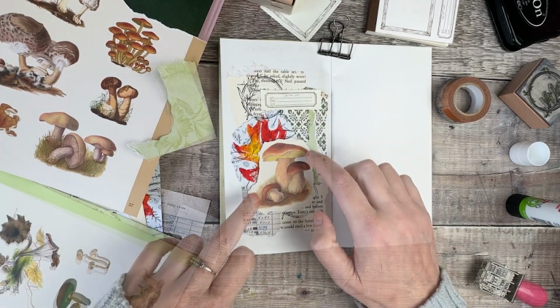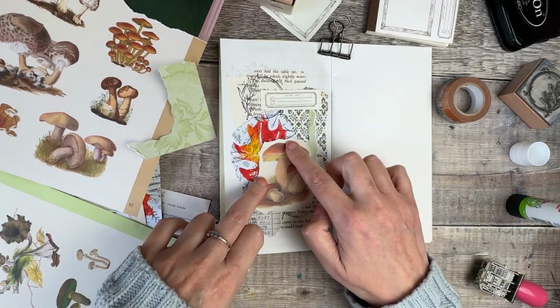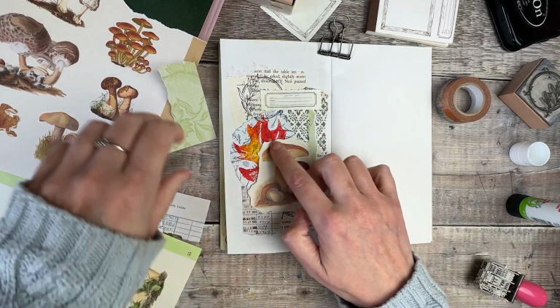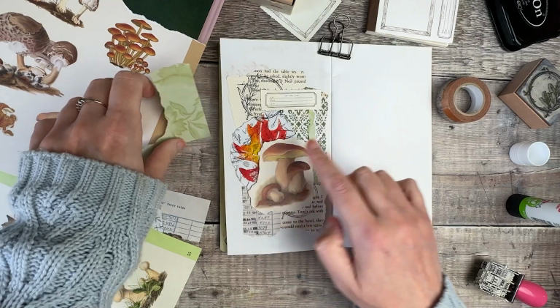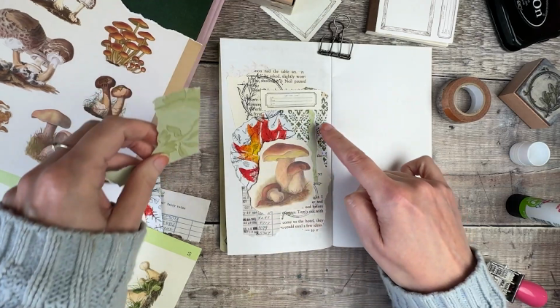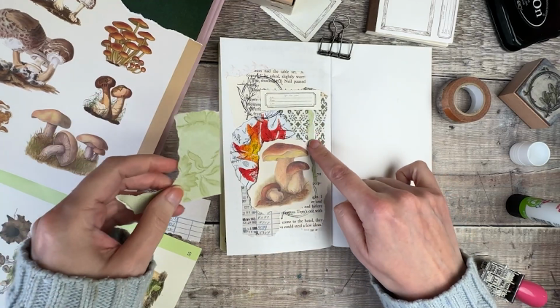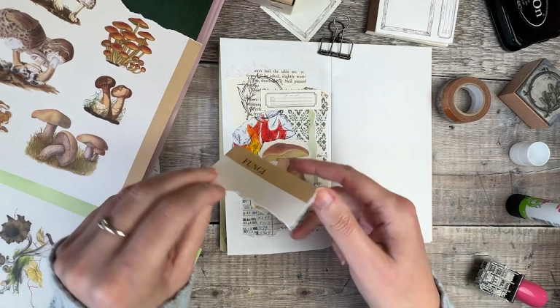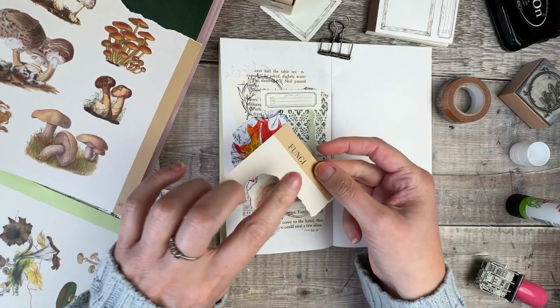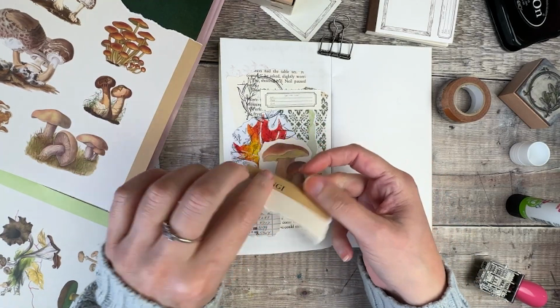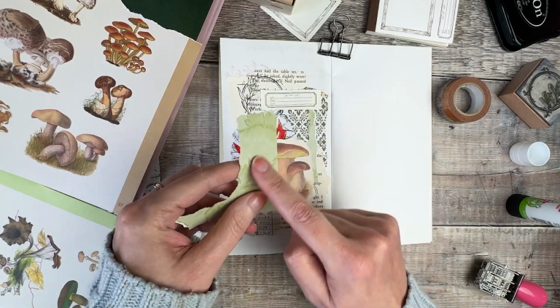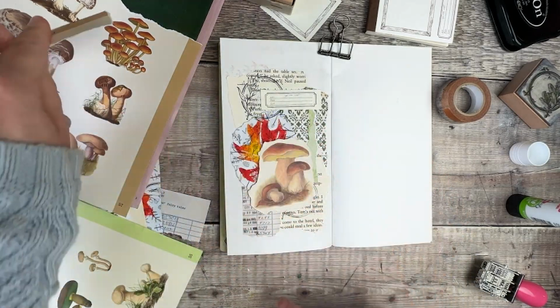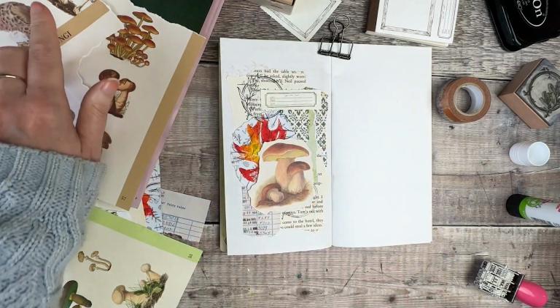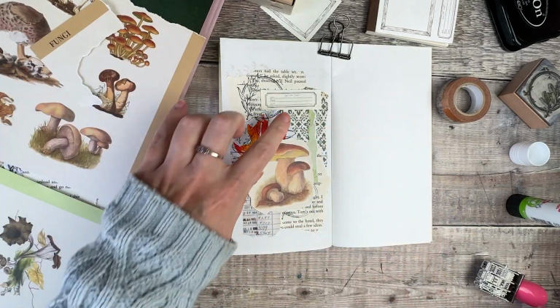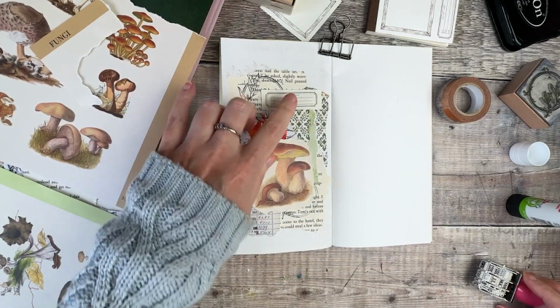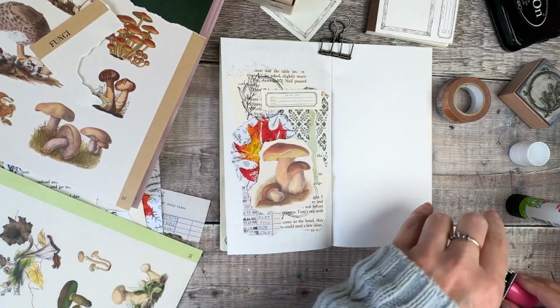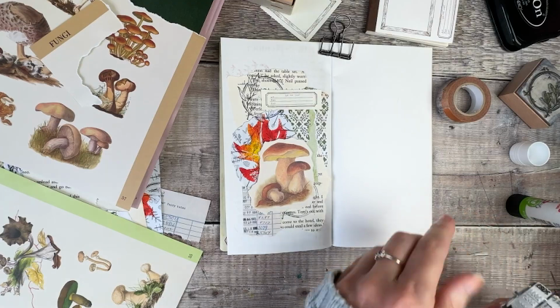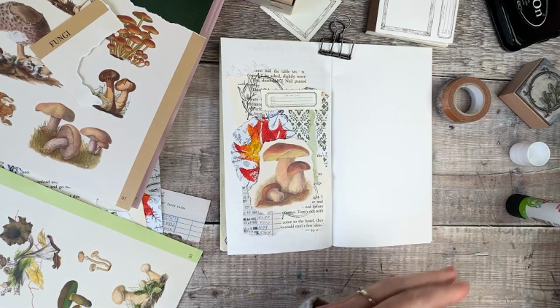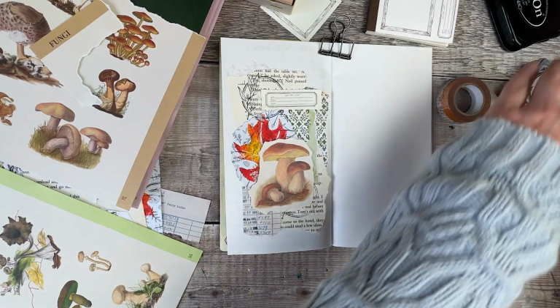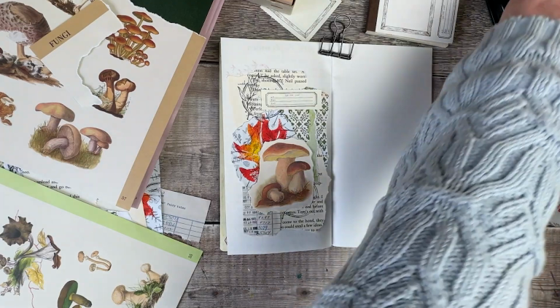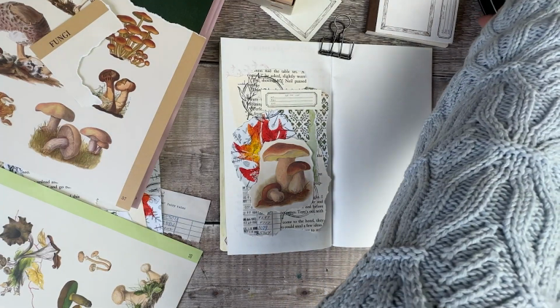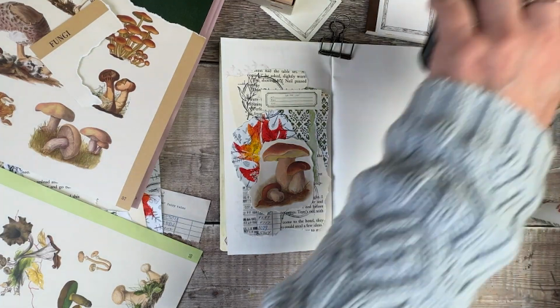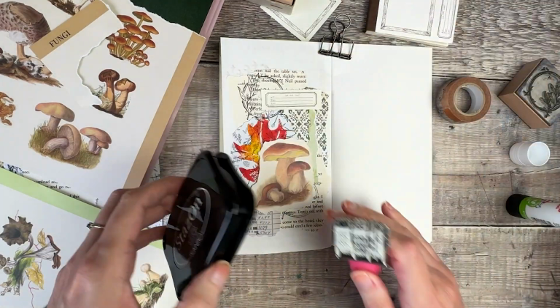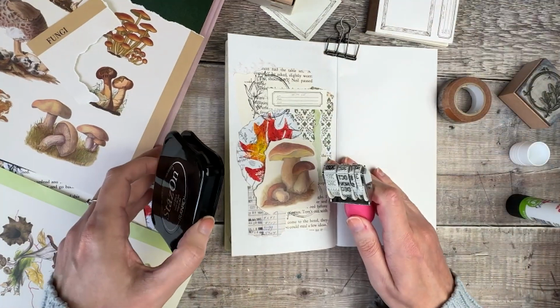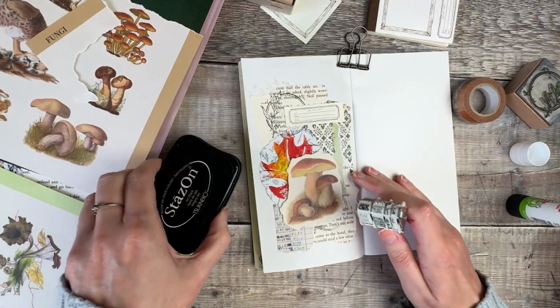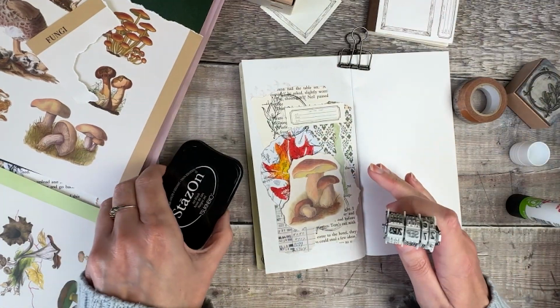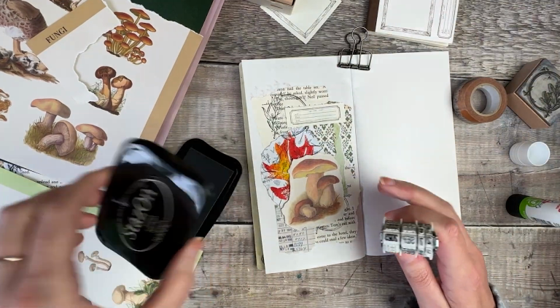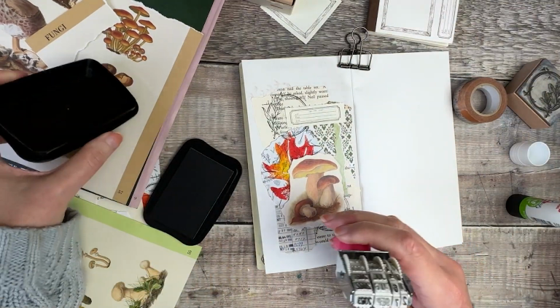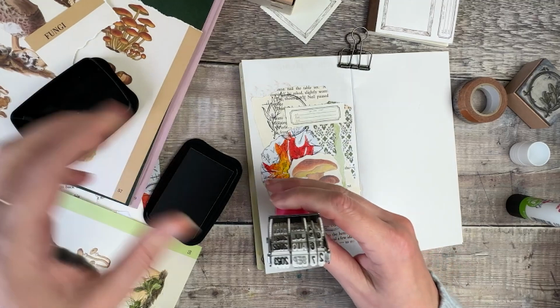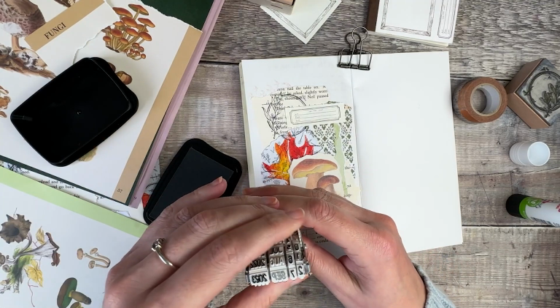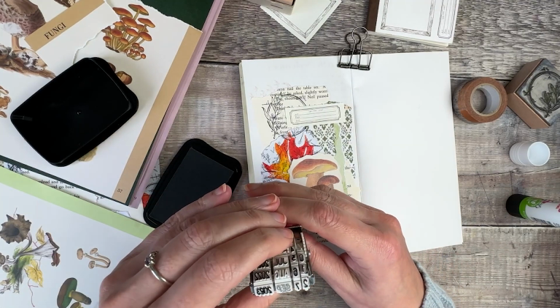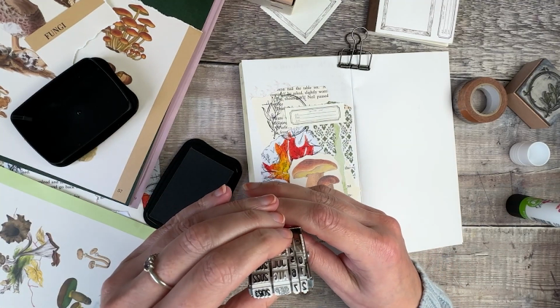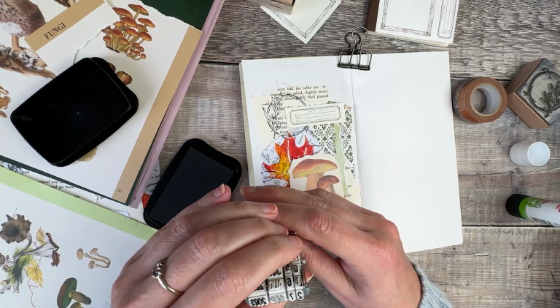I've glued down my mushroom now. I also used some of the backing paper and I've added that little label at the top — I thought it would be a nice place to stamp the date.